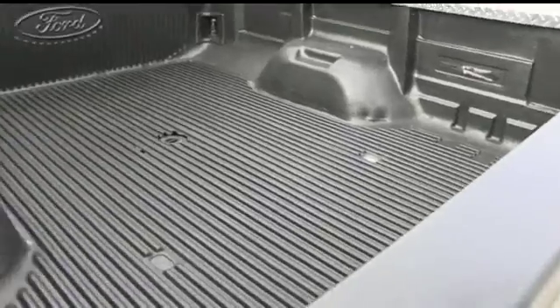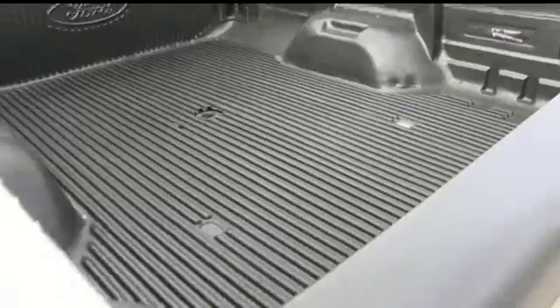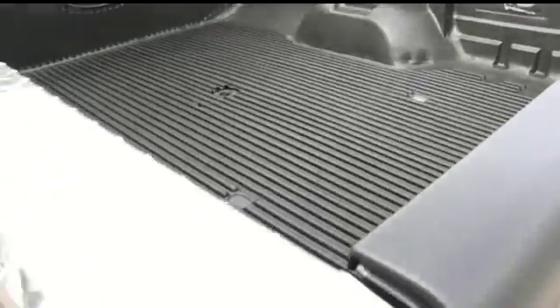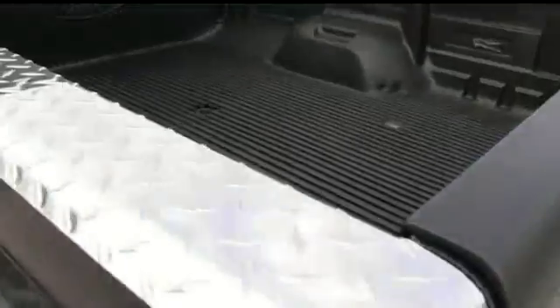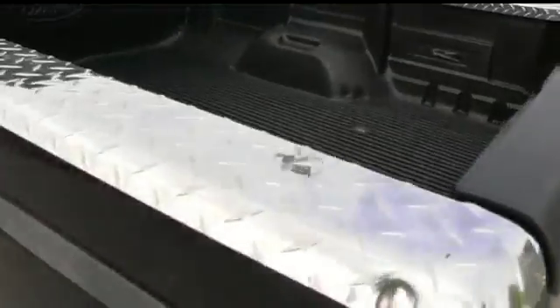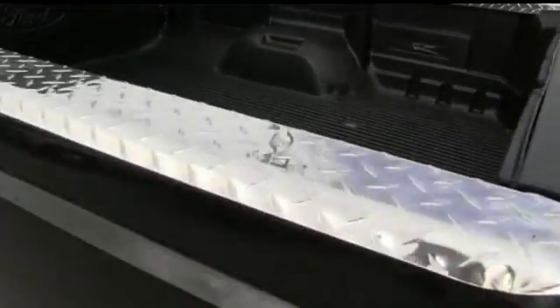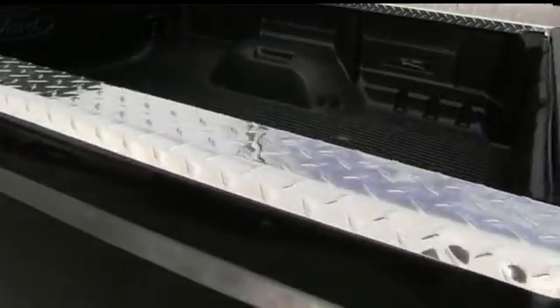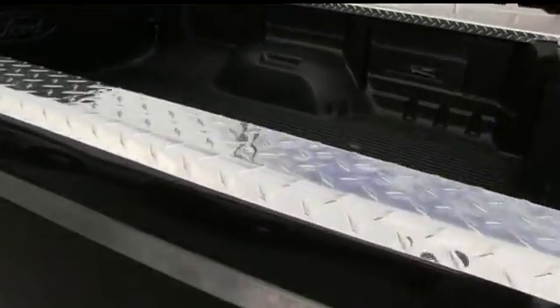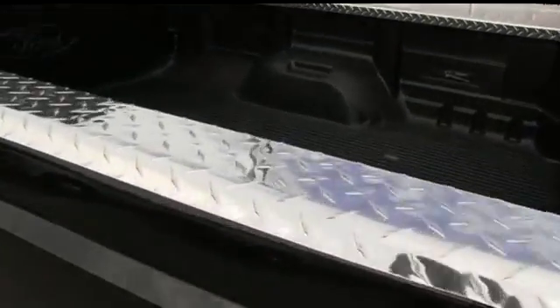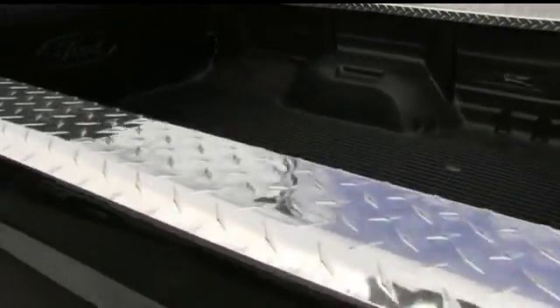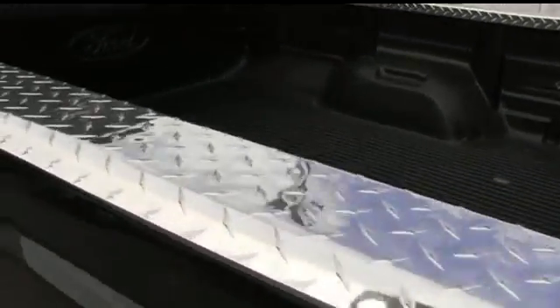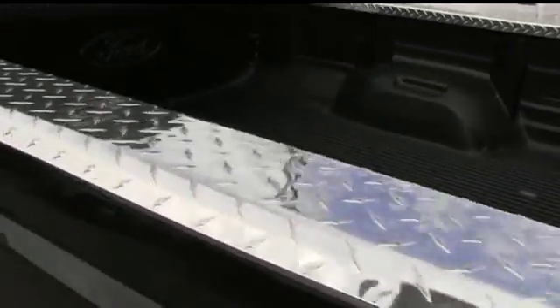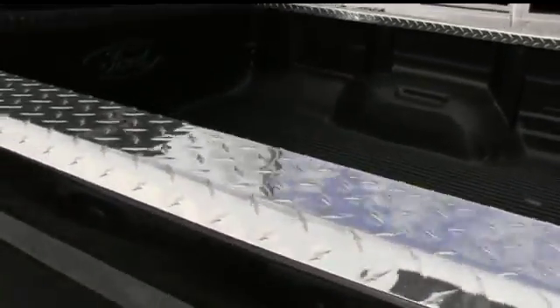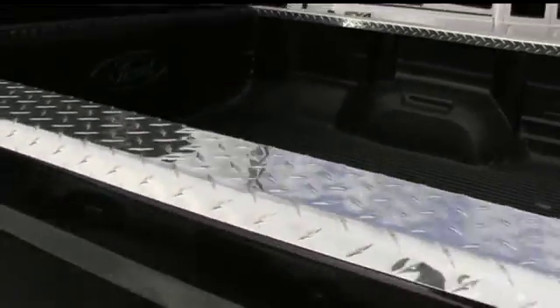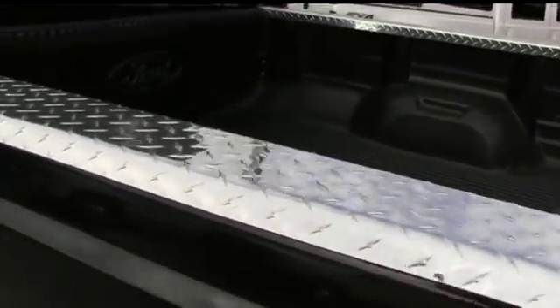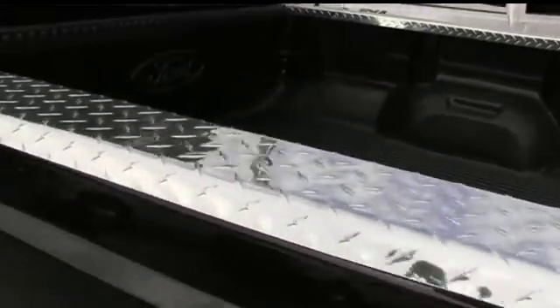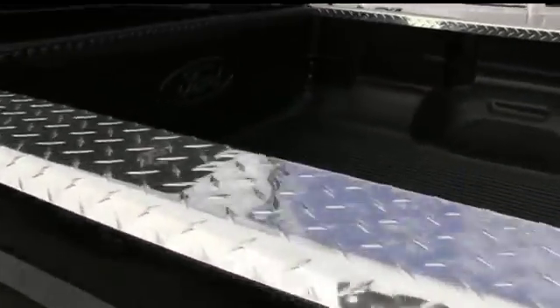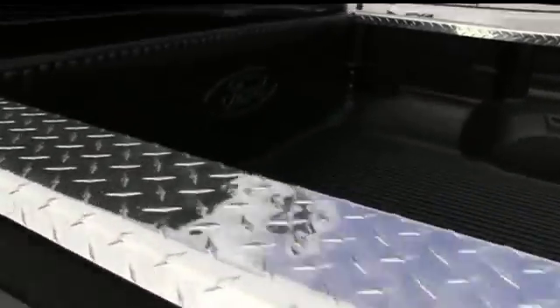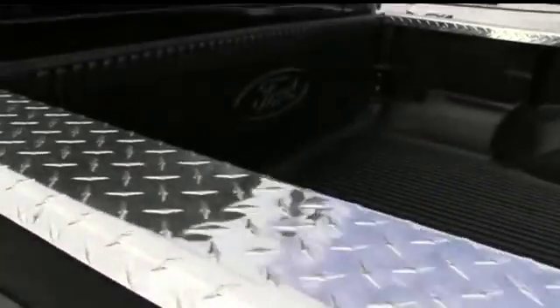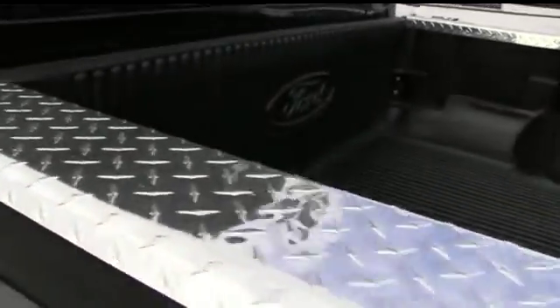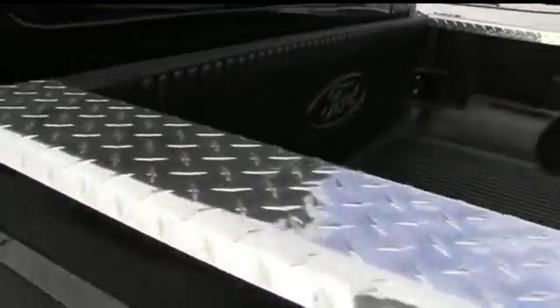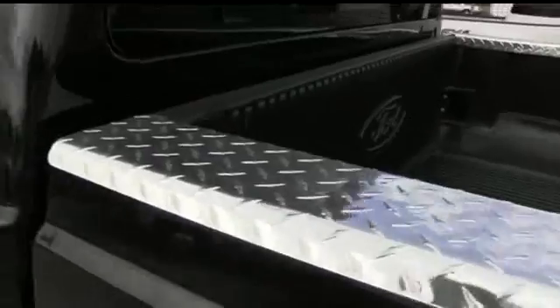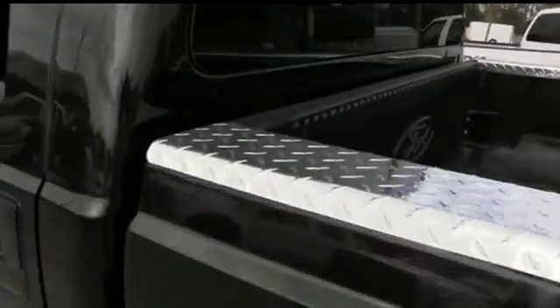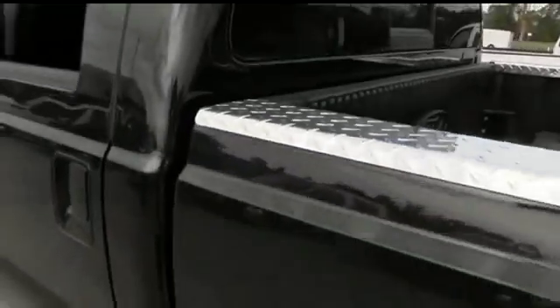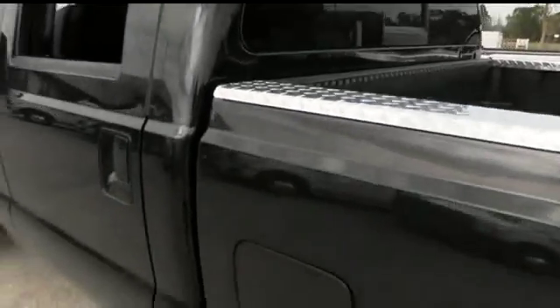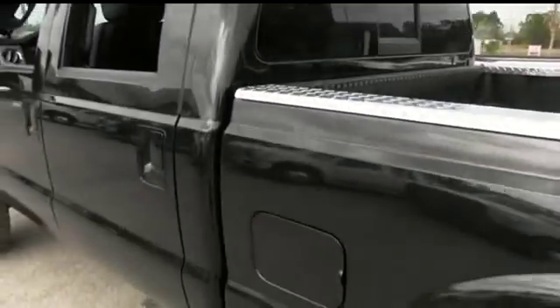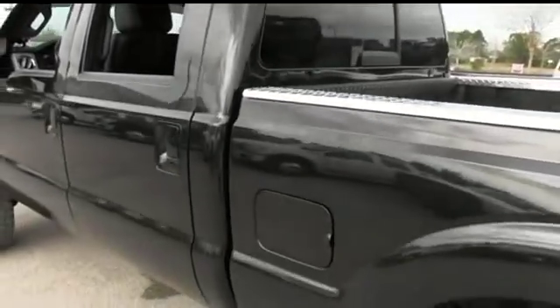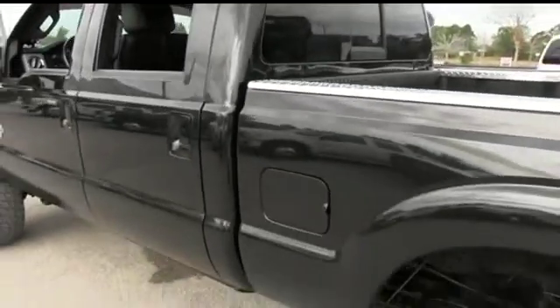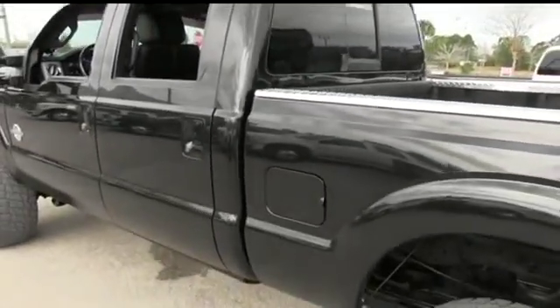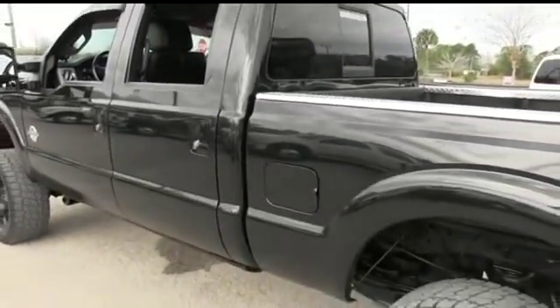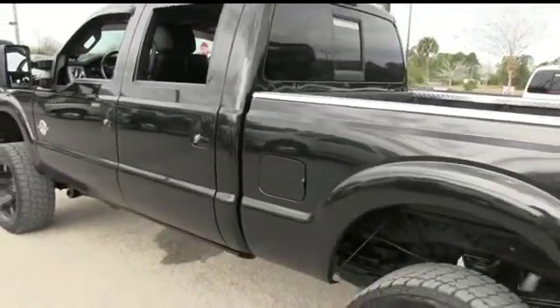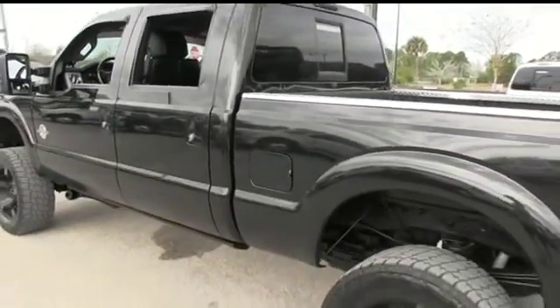This bed liner's in excellent condition. You got these diamond-plated chrome bed caps. You know that thick overgrowth is going to keep your truck protected. Give us a call — this beautiful monster will not last long.